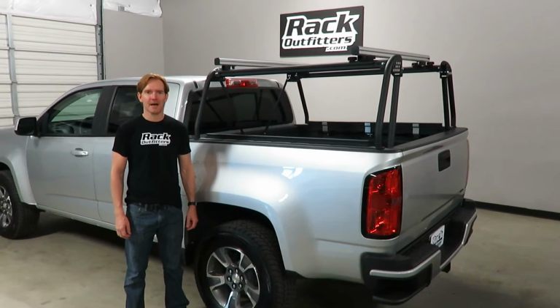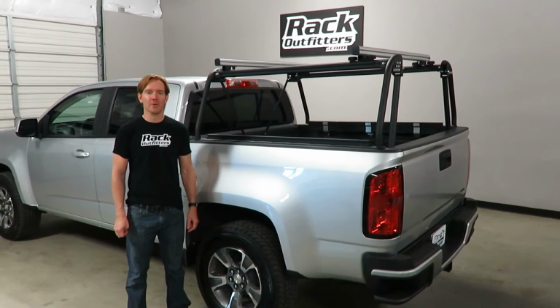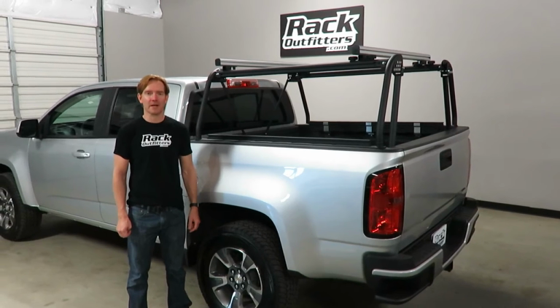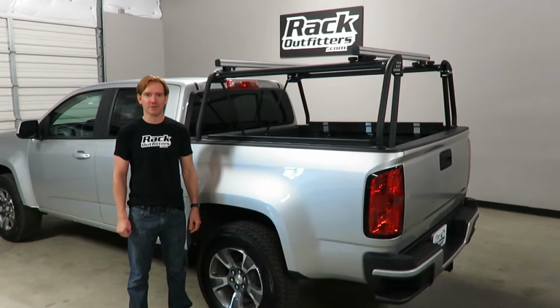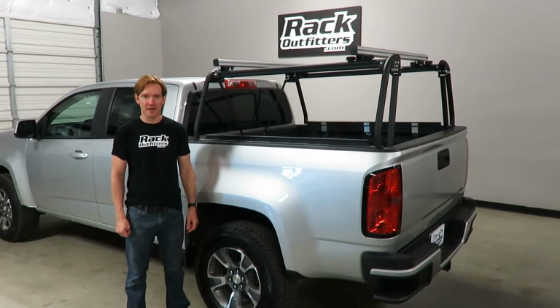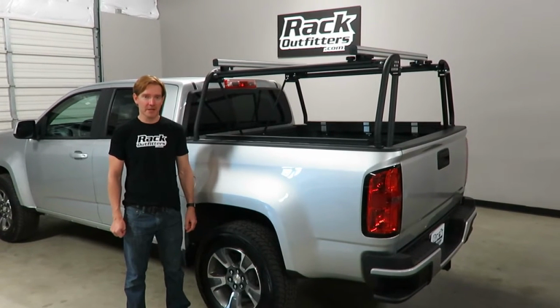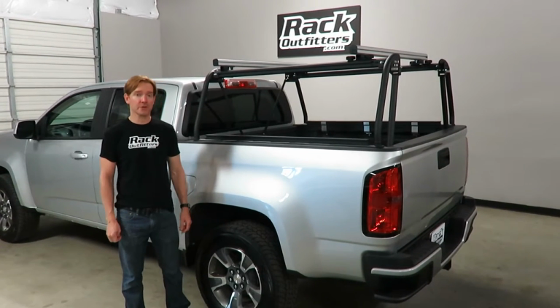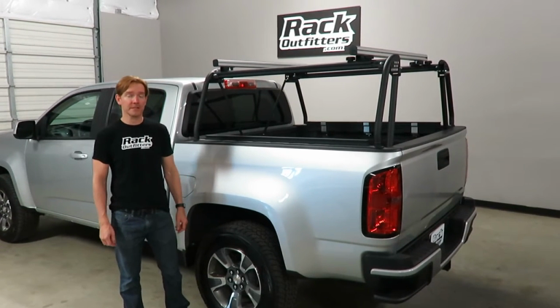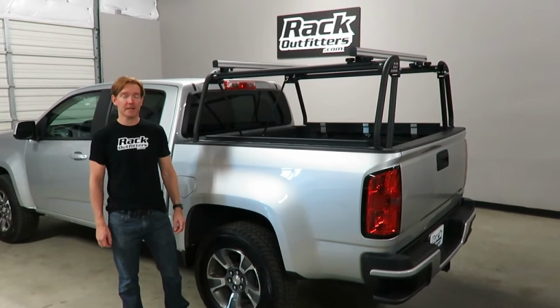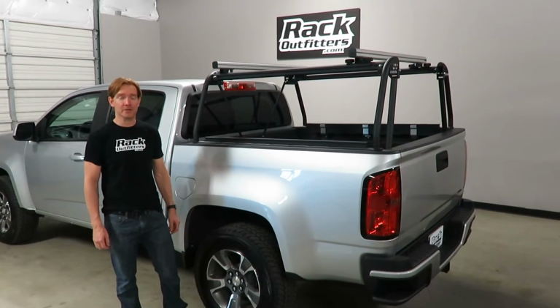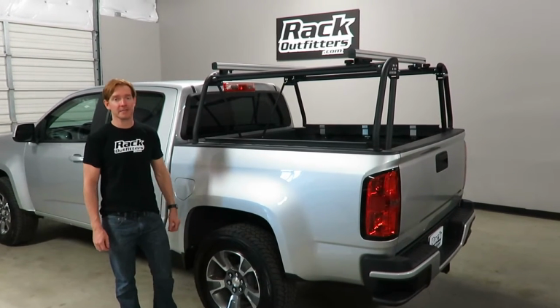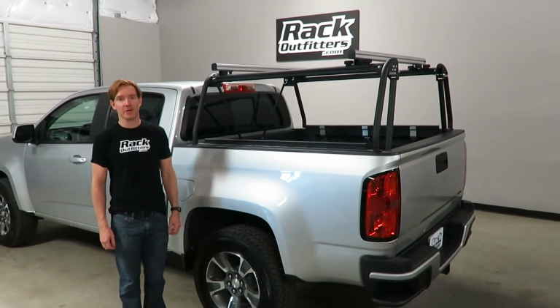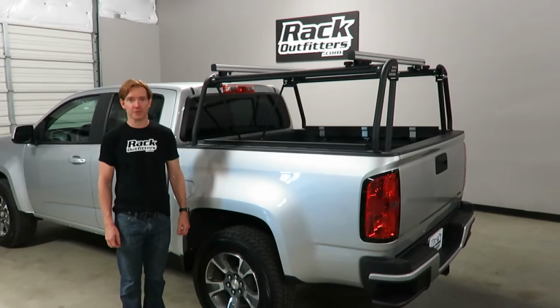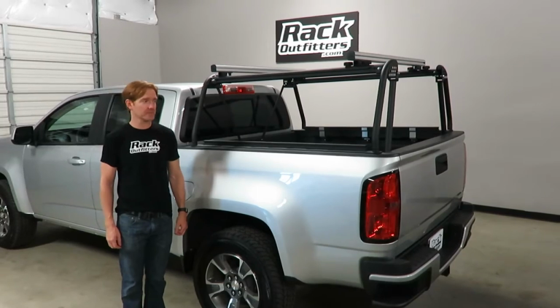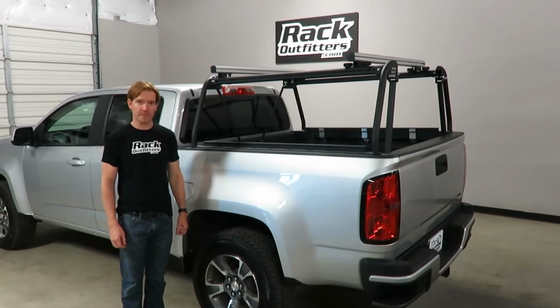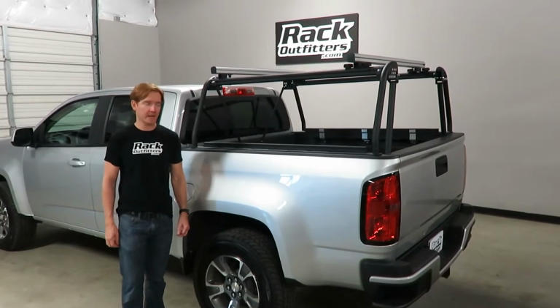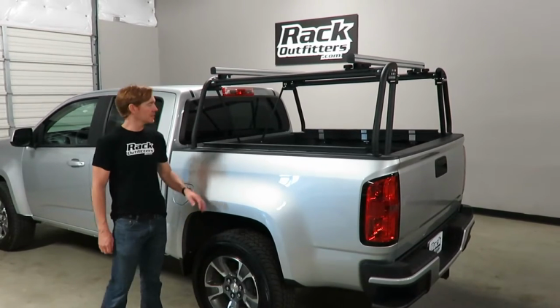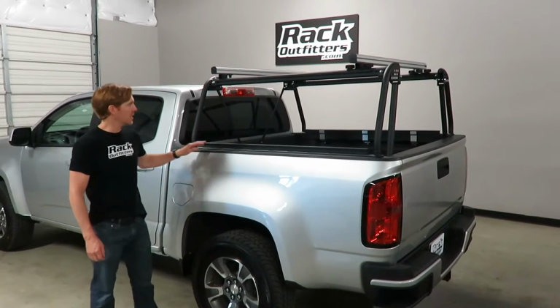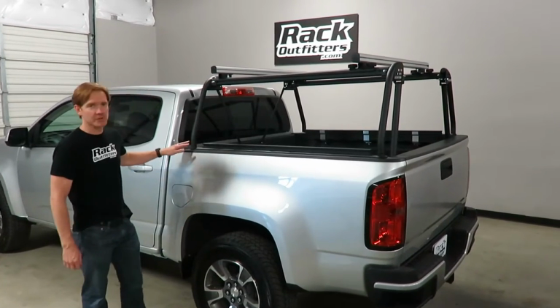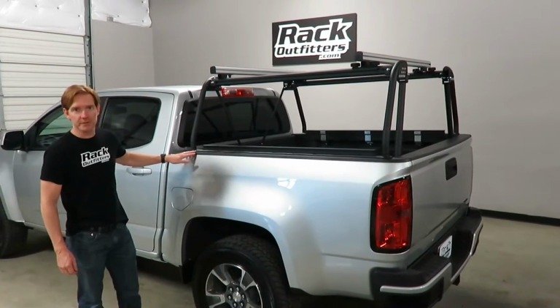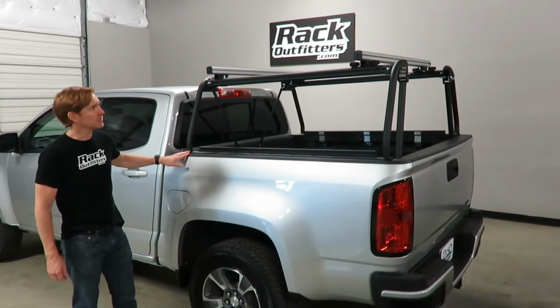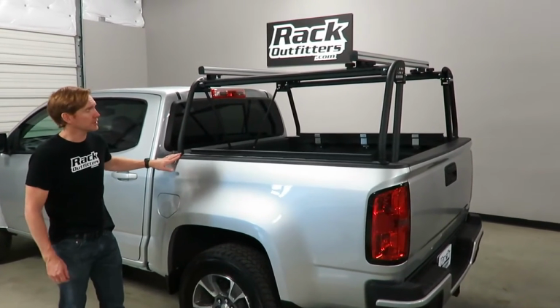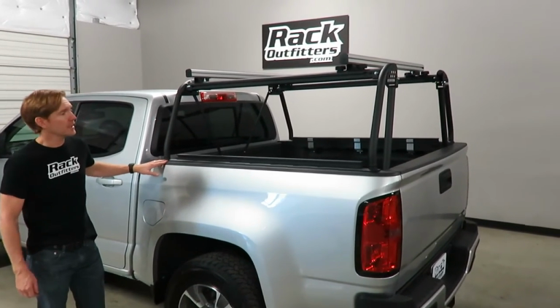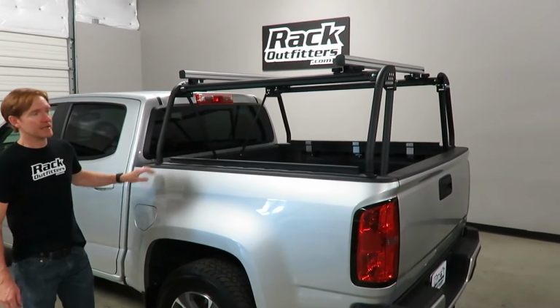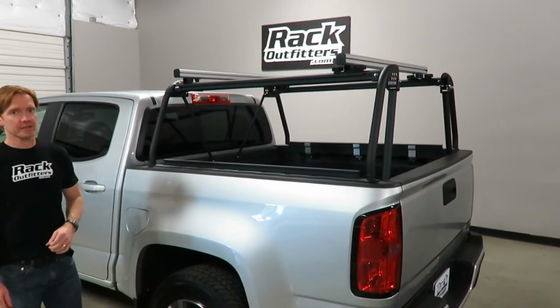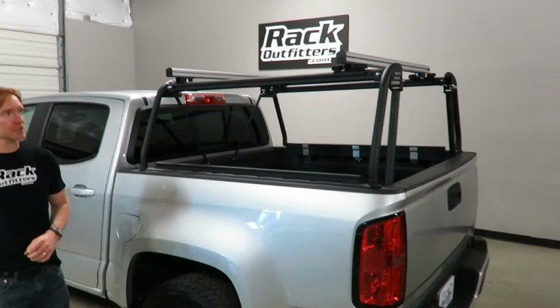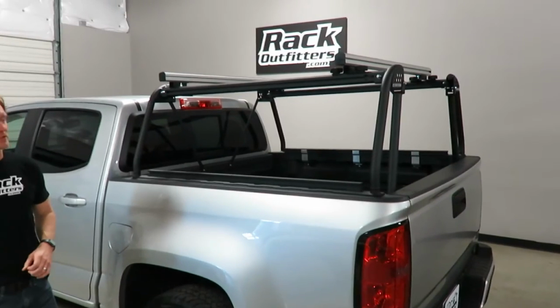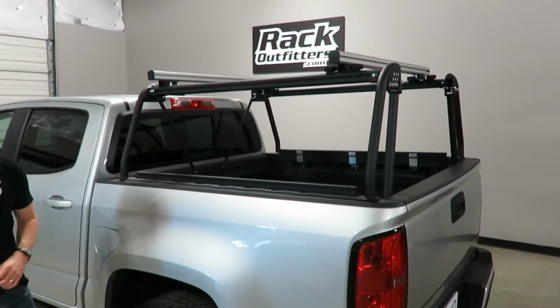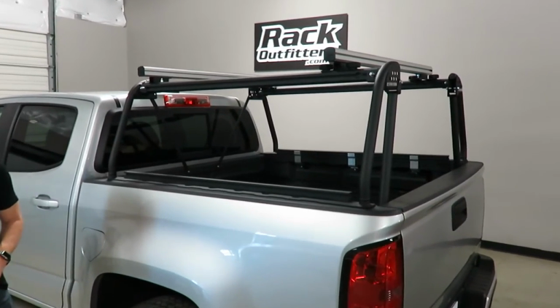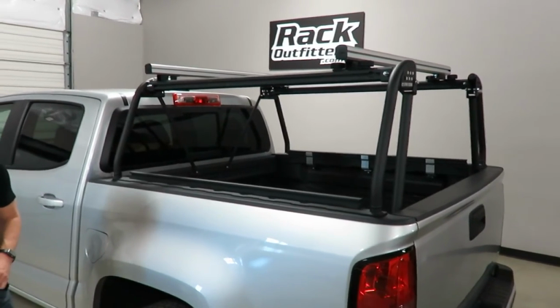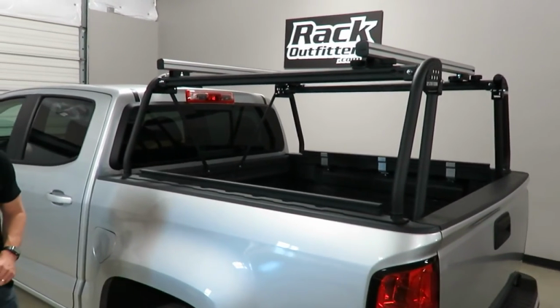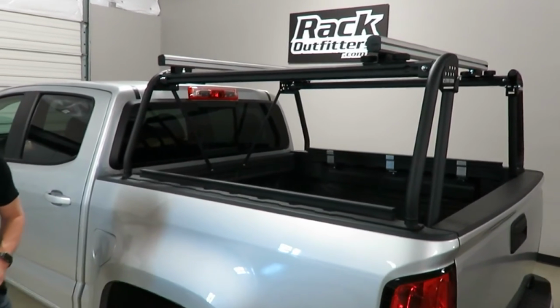Hi, I'm Paul with RackOutfitters.com, here to show you the Leitner Active Cargo System Truck Bed Rack. Here we have it installed on this vehicle, and it's constructed using lightweight aluminum alloy.